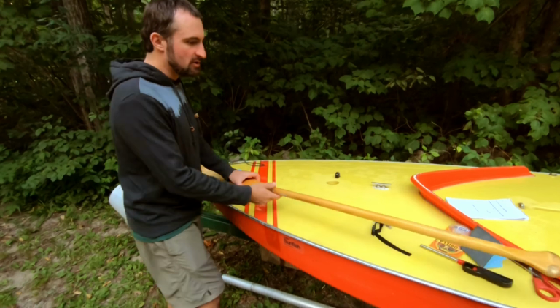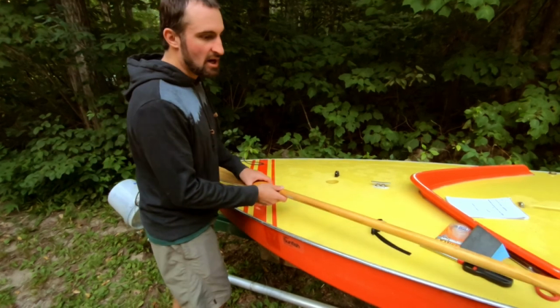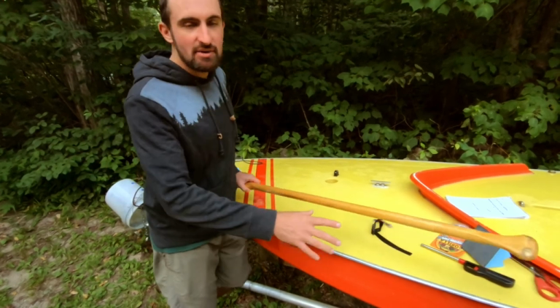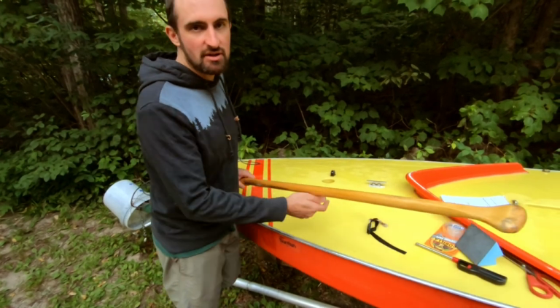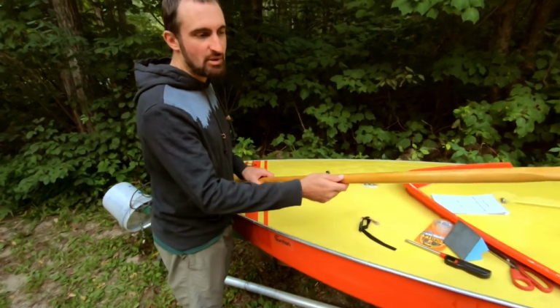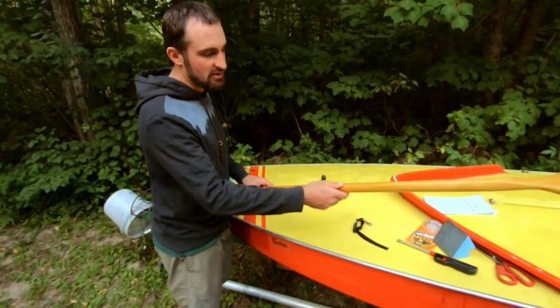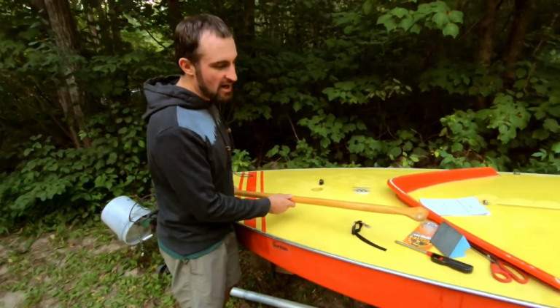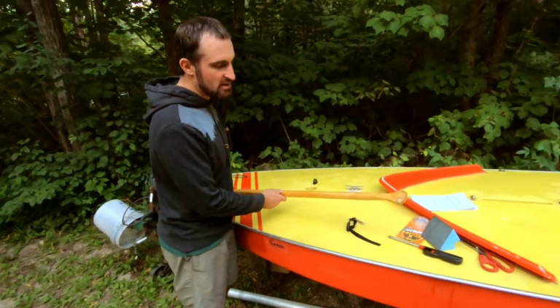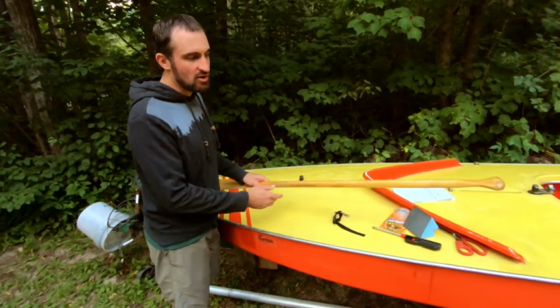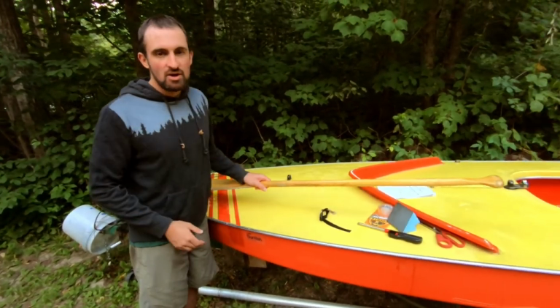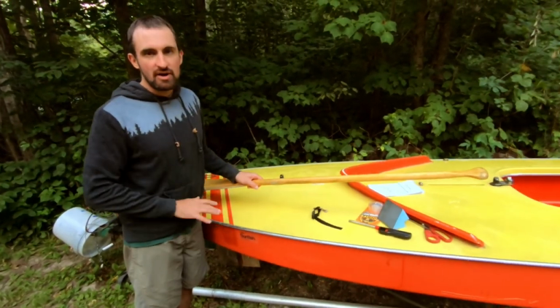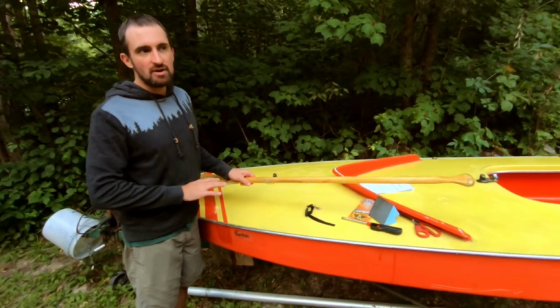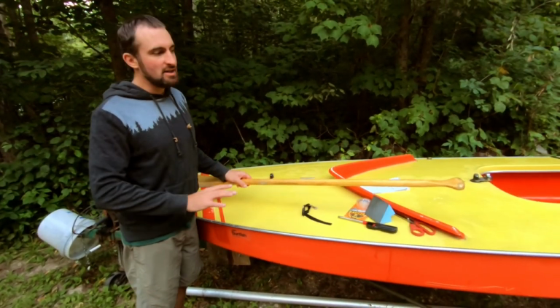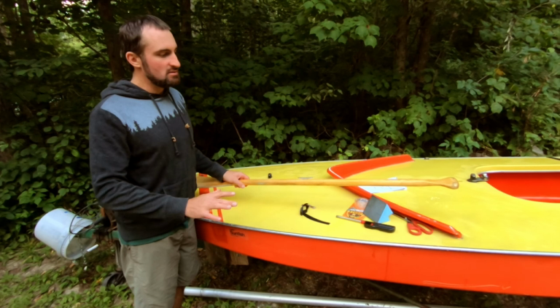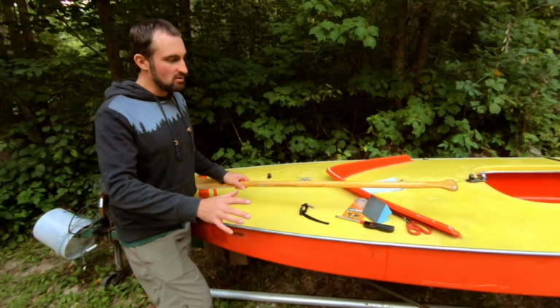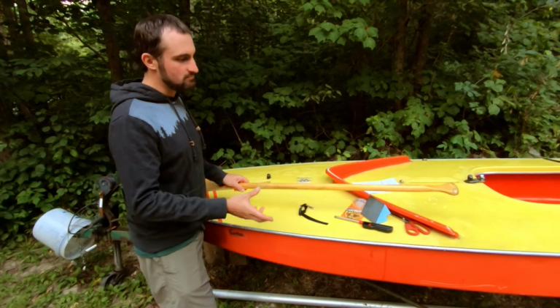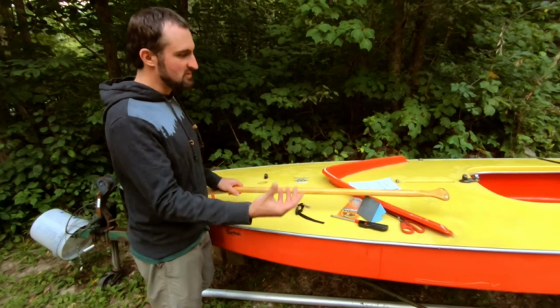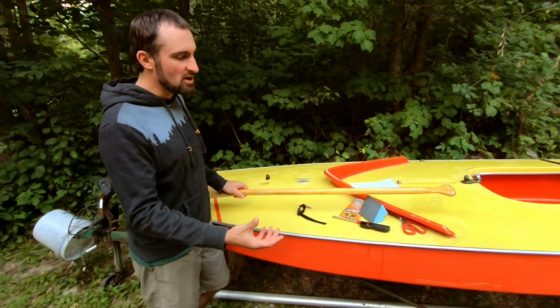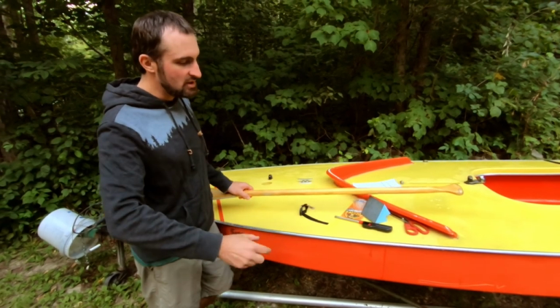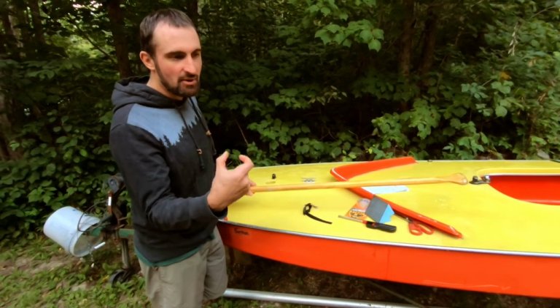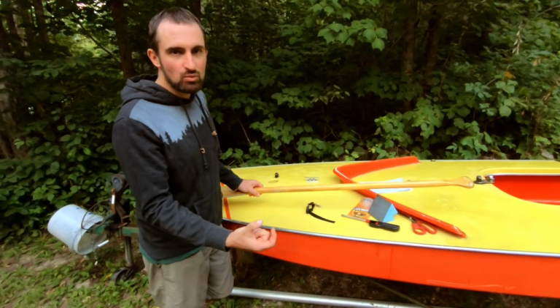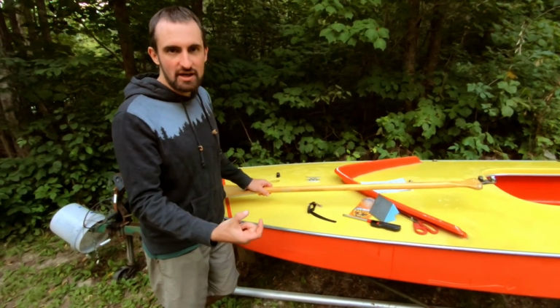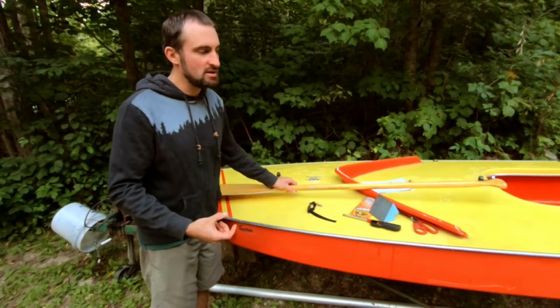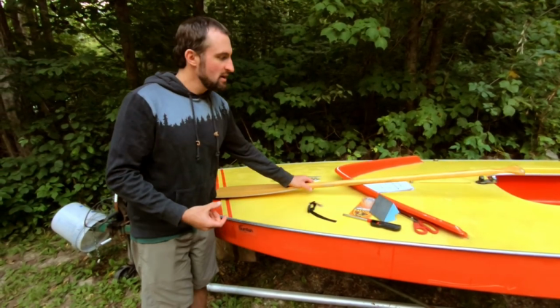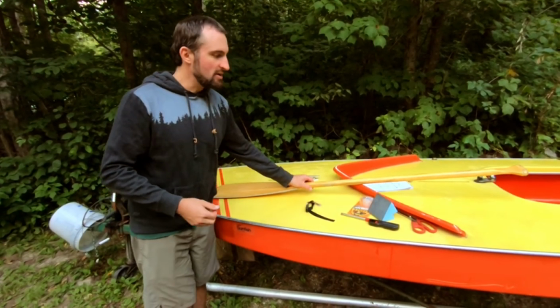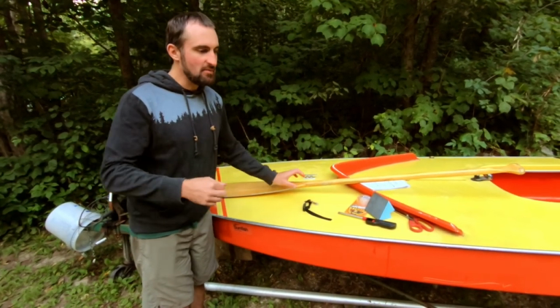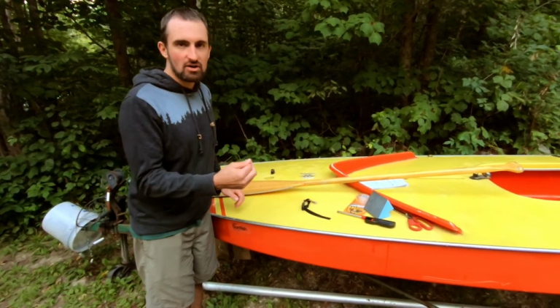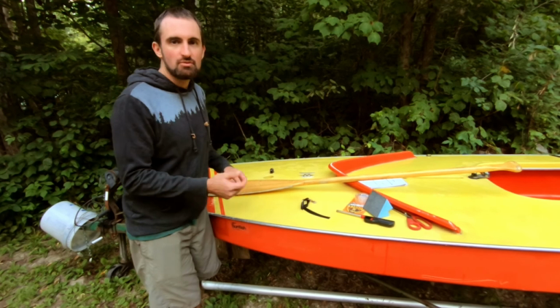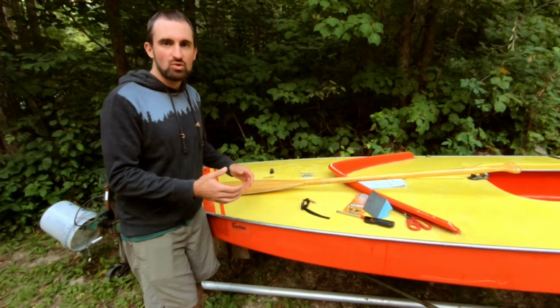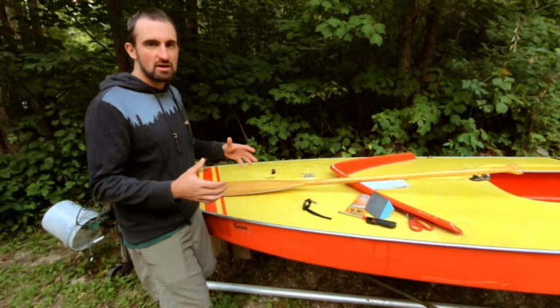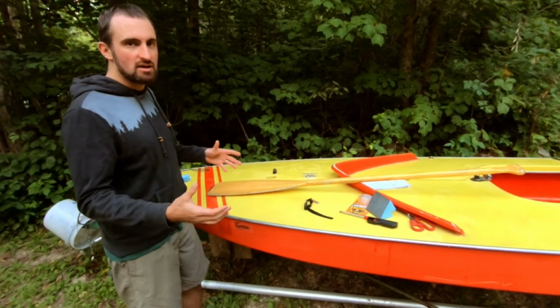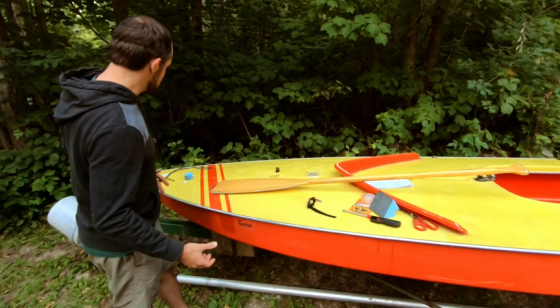There are a couple pieces to this. First, I want to make sure that this paddle can slide in and out without any difficulty. I want it to be one-handed — something I can grab really quick in an emergency.